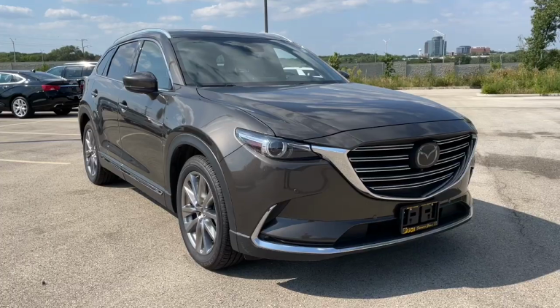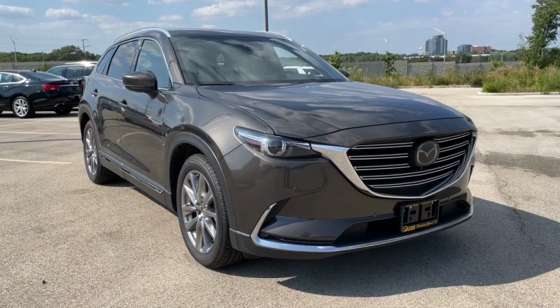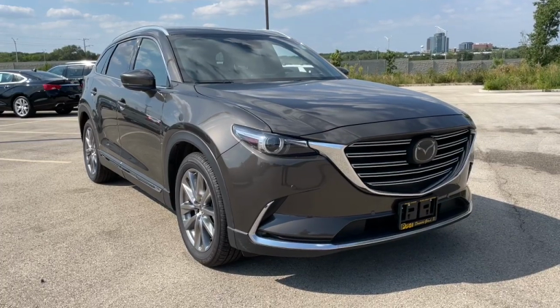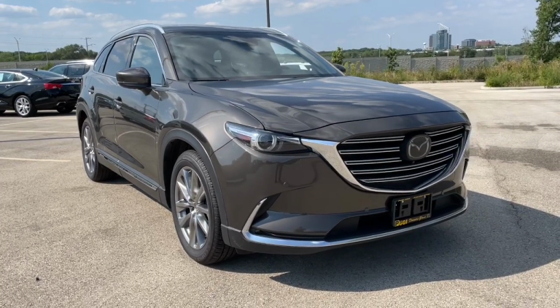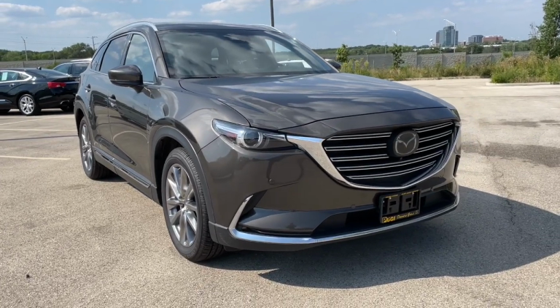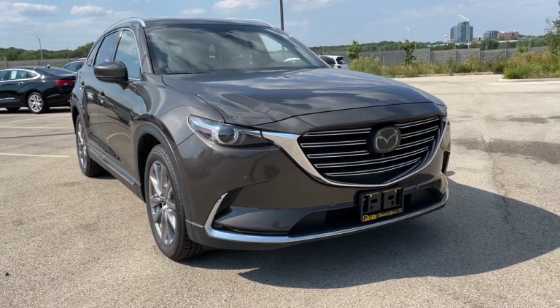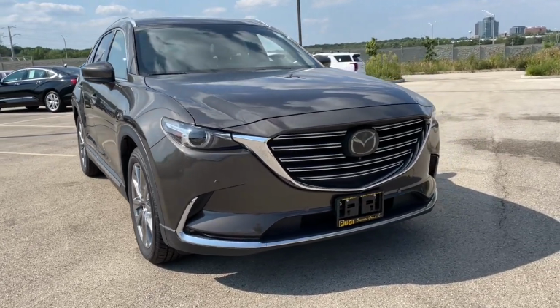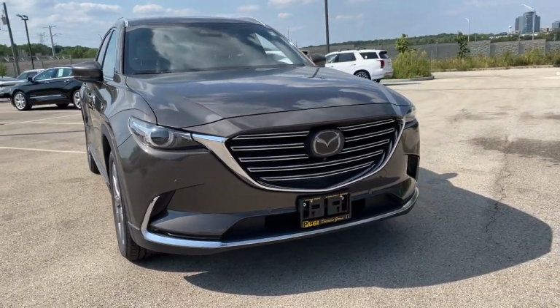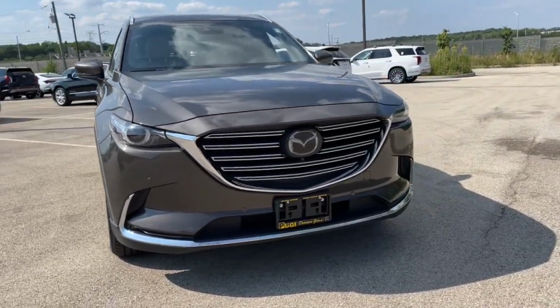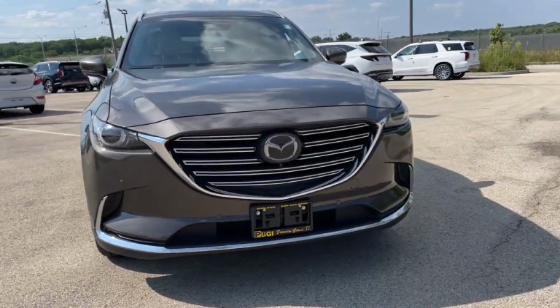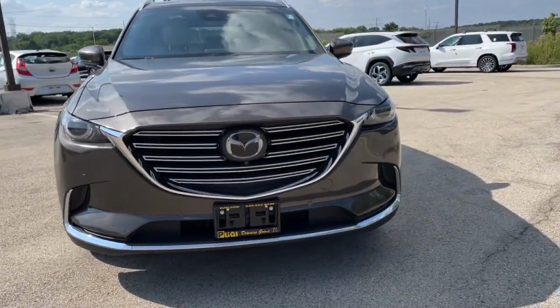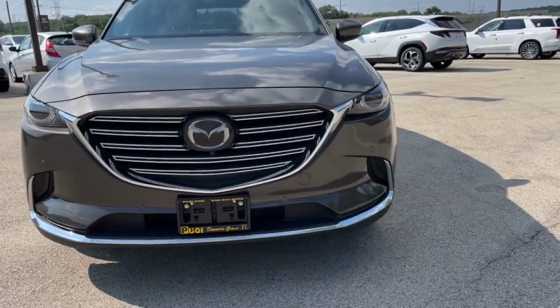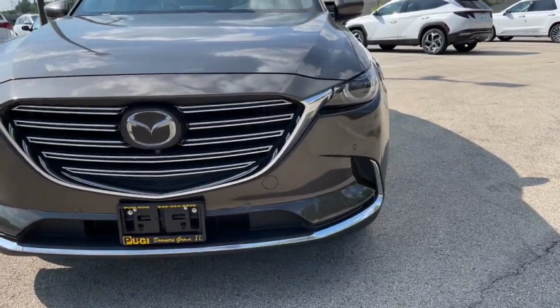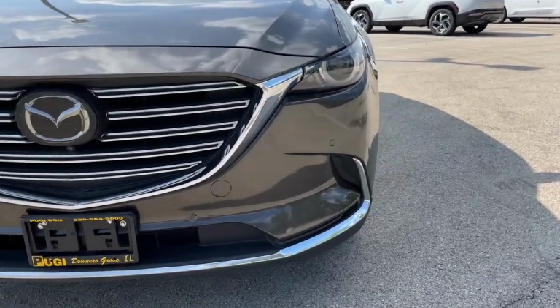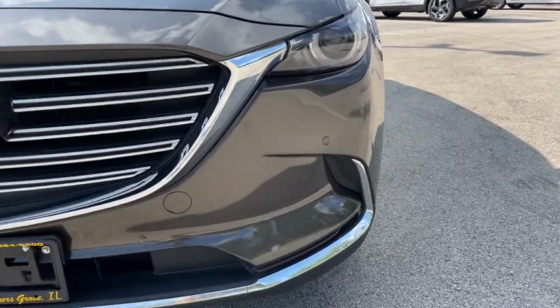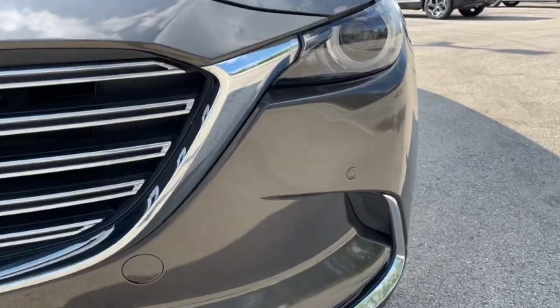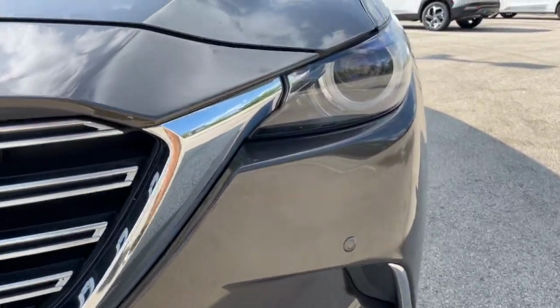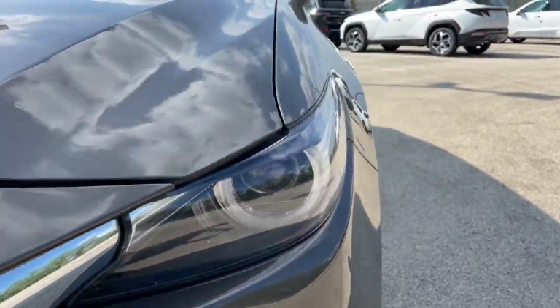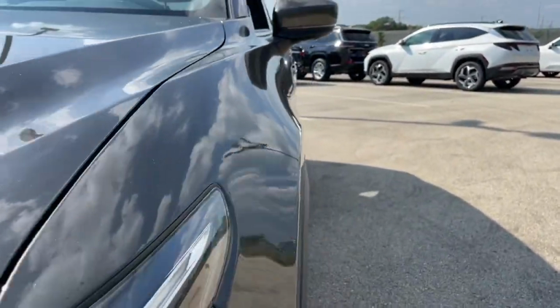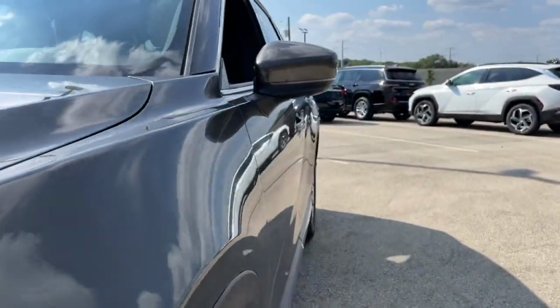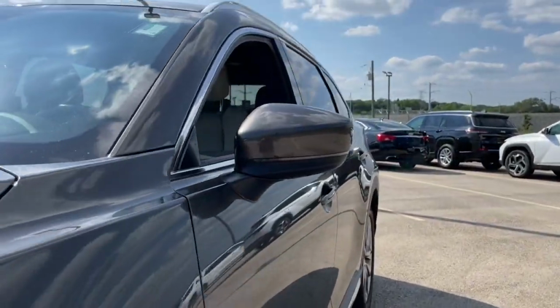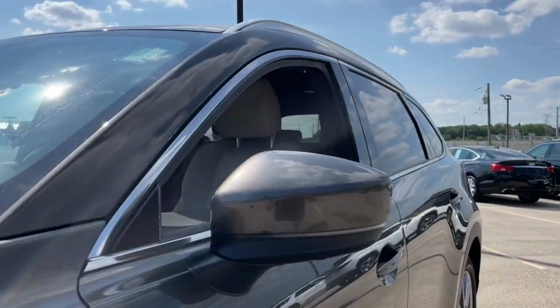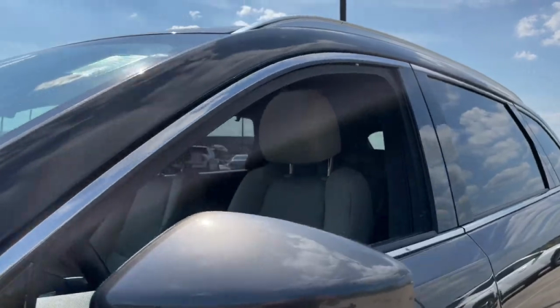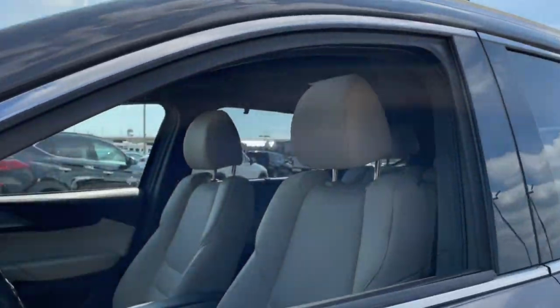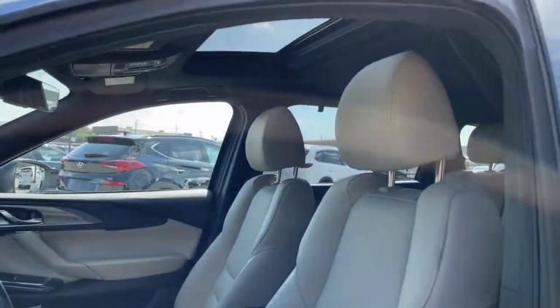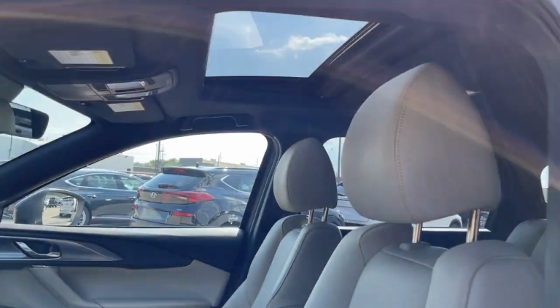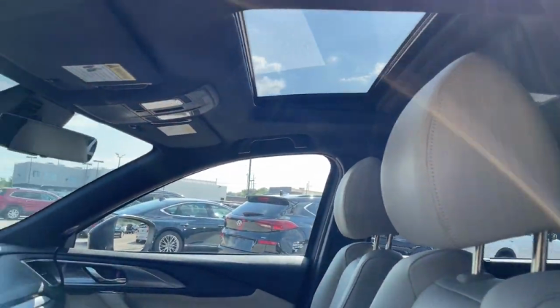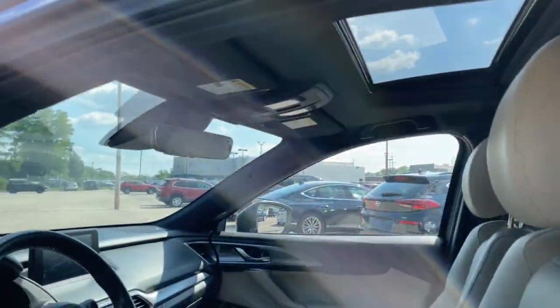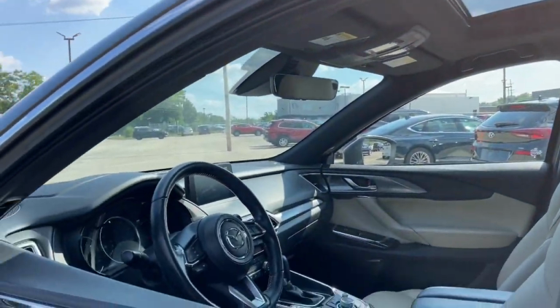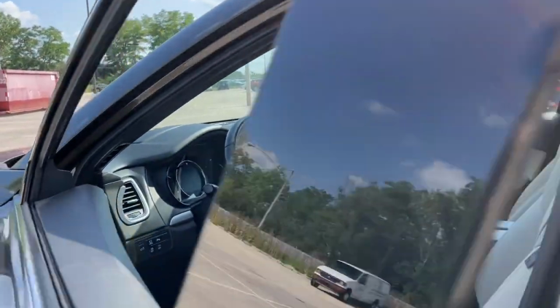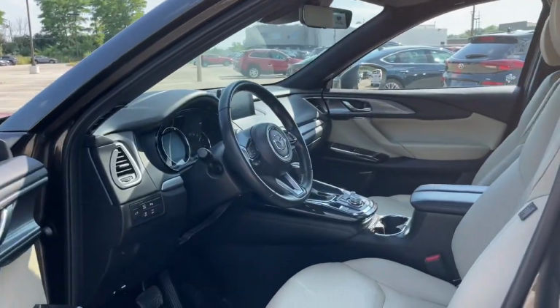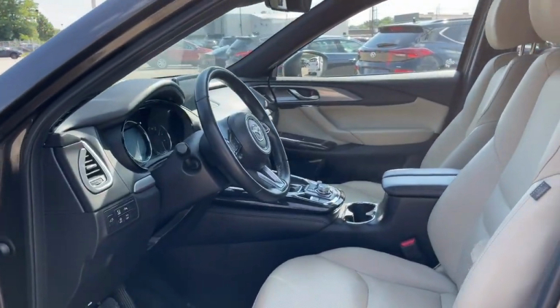Take a moment to check out the 2019 Mazda CX-9. This vehicle is an outstanding buy with fewer than 50,000 miles on the odometer. Make every road trip the best it can be in this sweet driving CX-9.